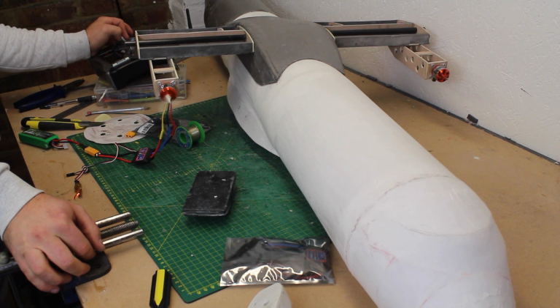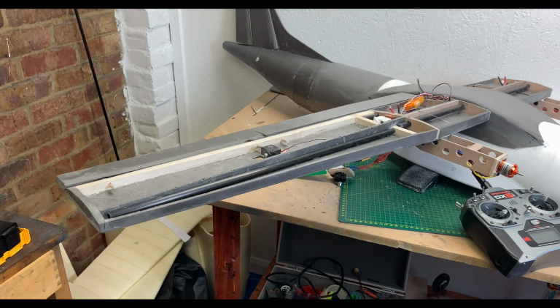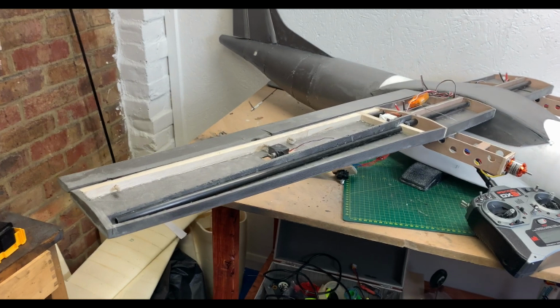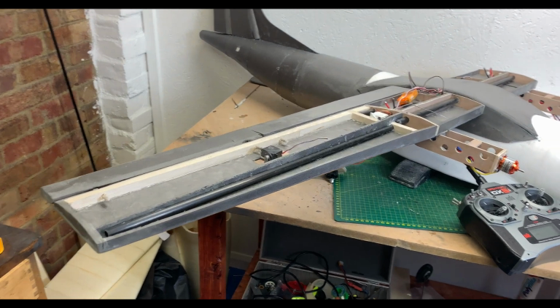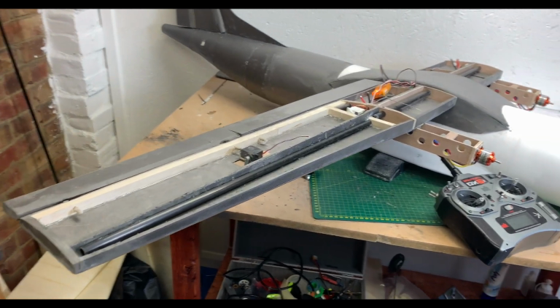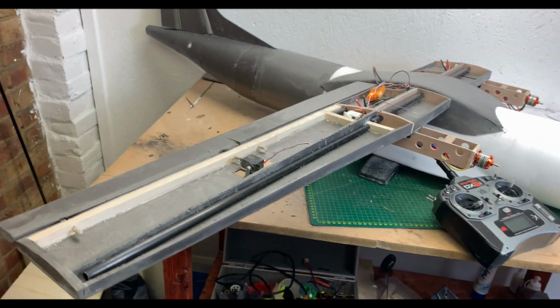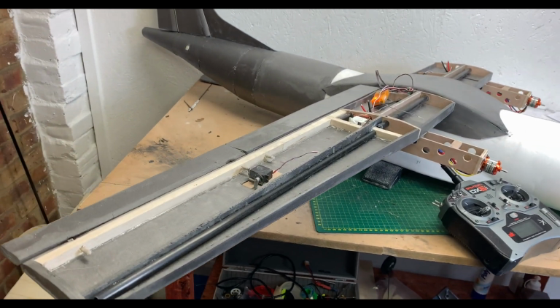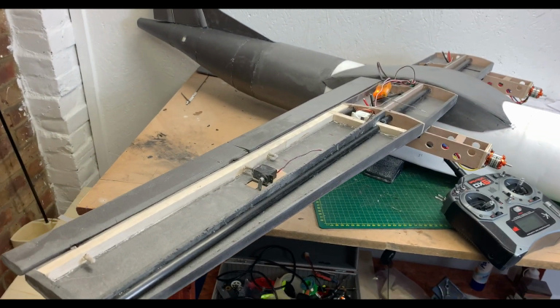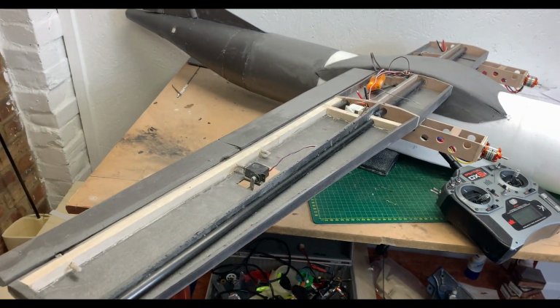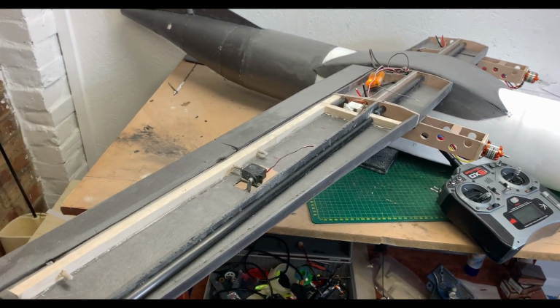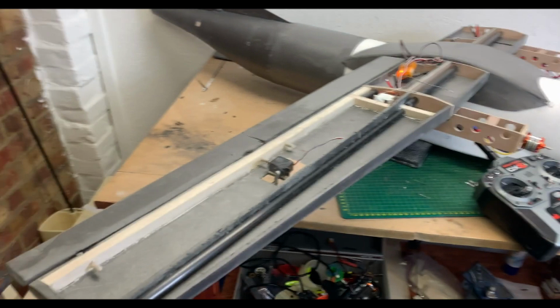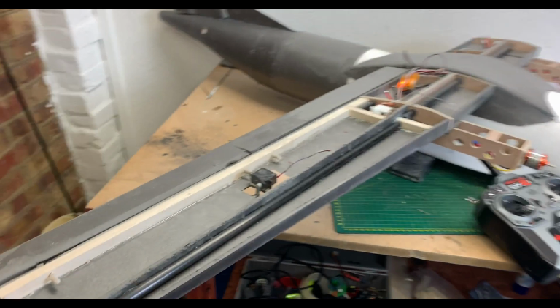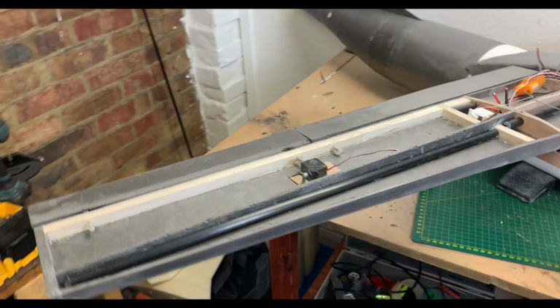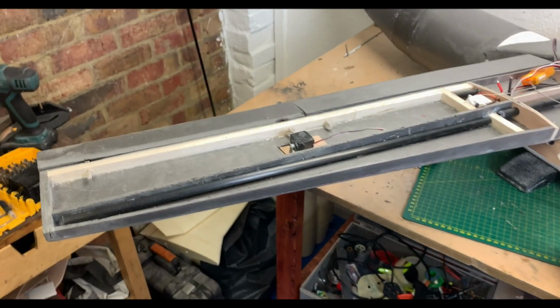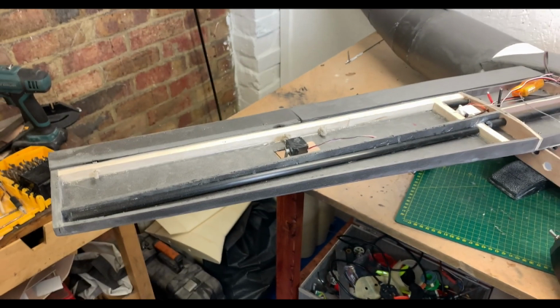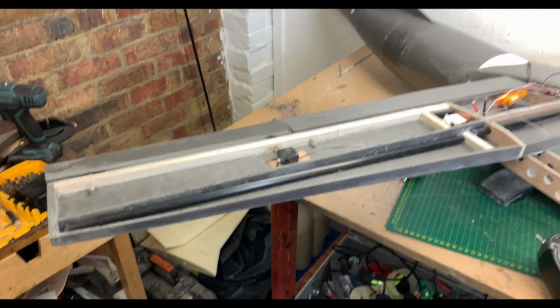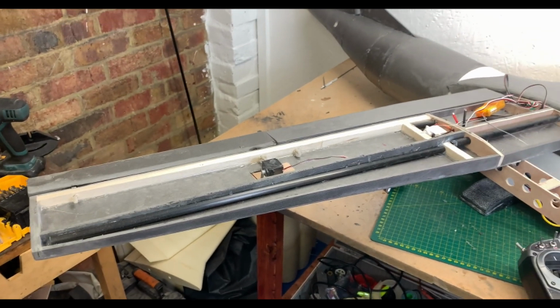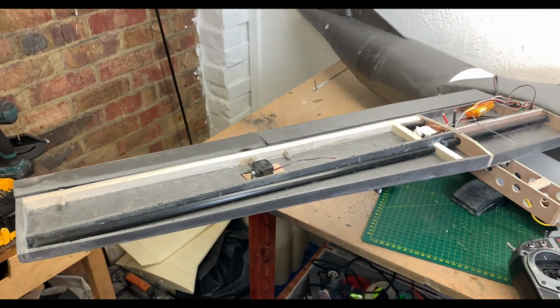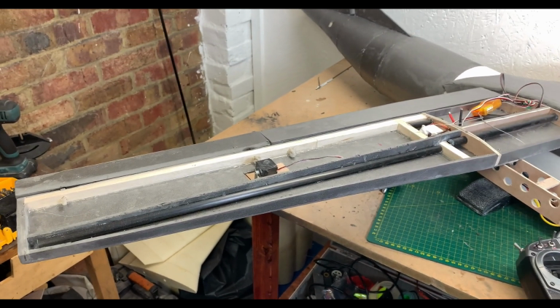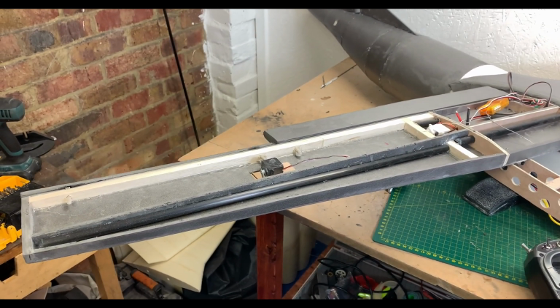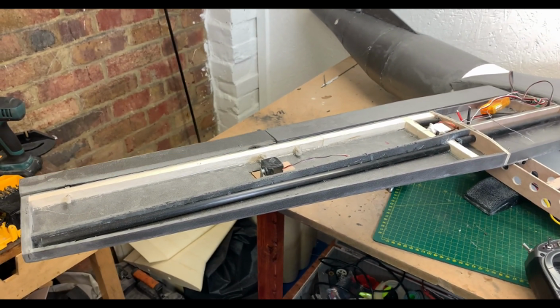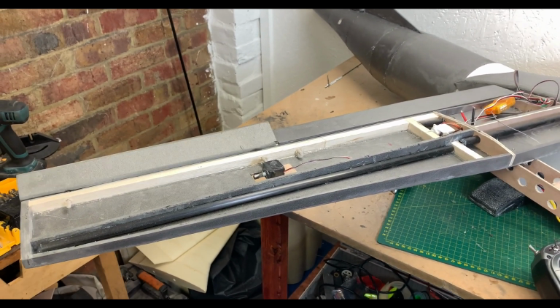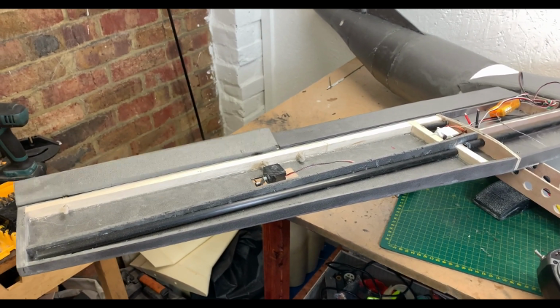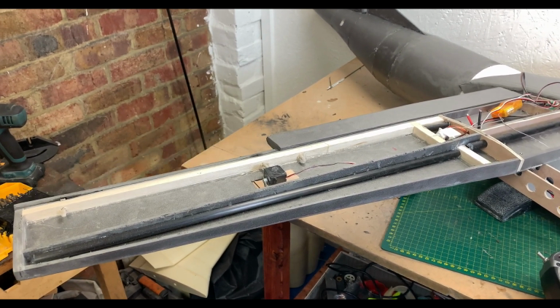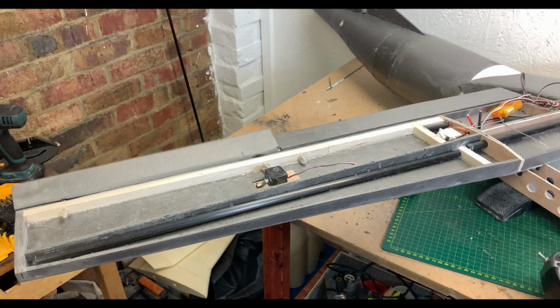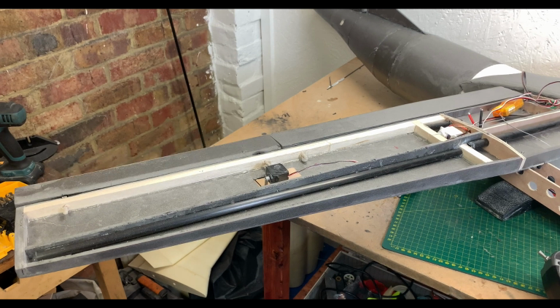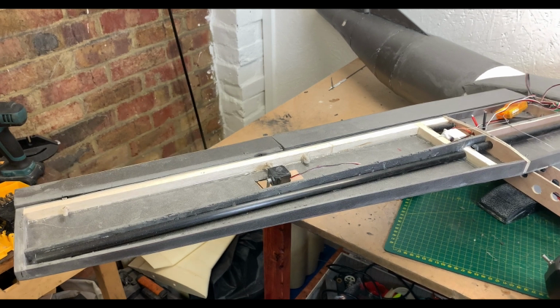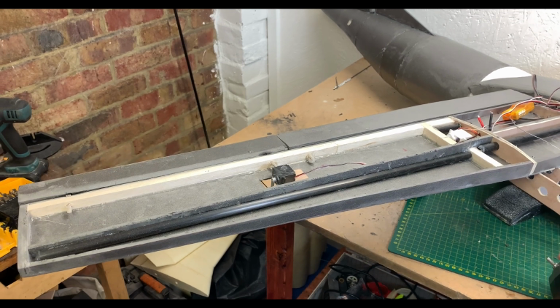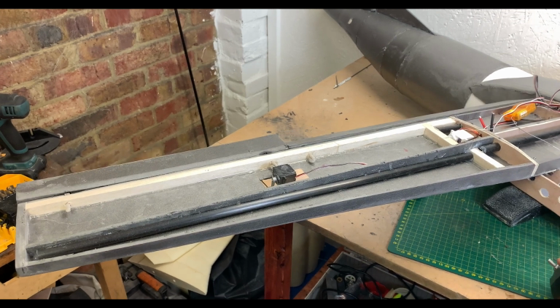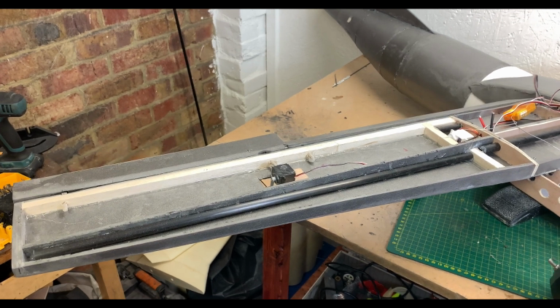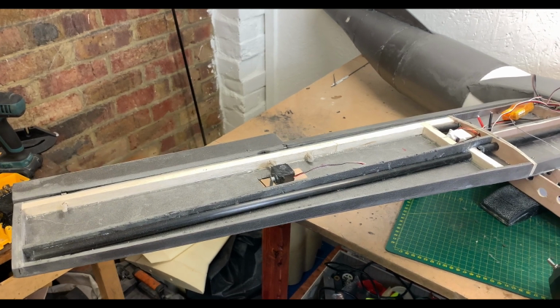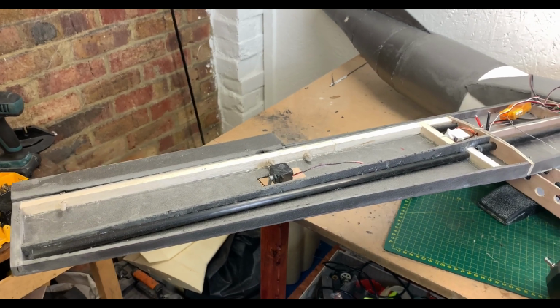Now here's where the camera issues start. We've jumped forward an hour or so and I've completed most of one wing, including fitting the servos and making the ailerons and flaps. There's nothing overly complicated here.